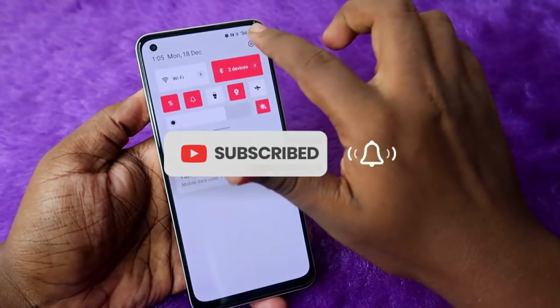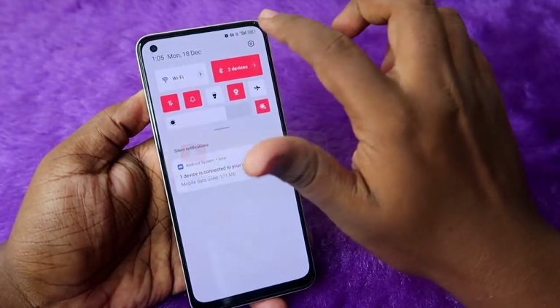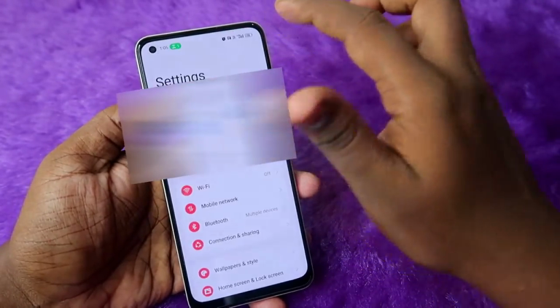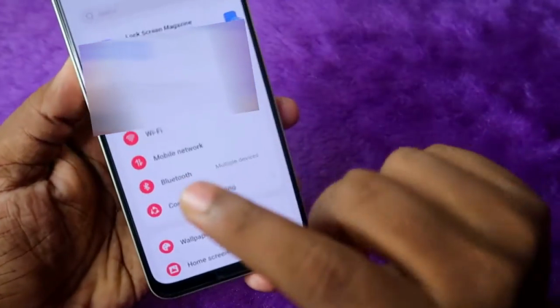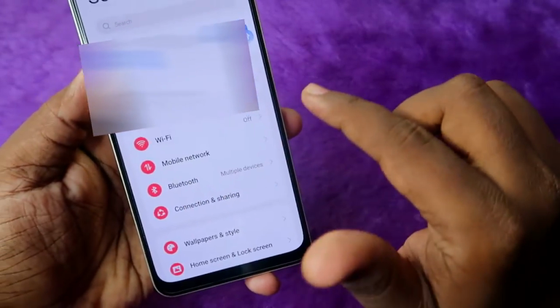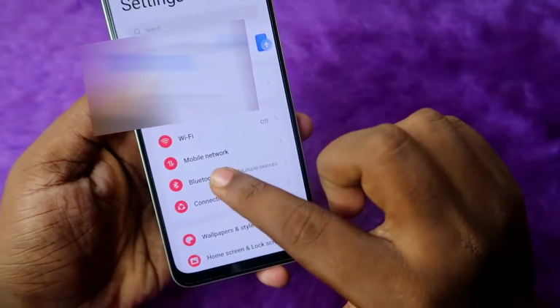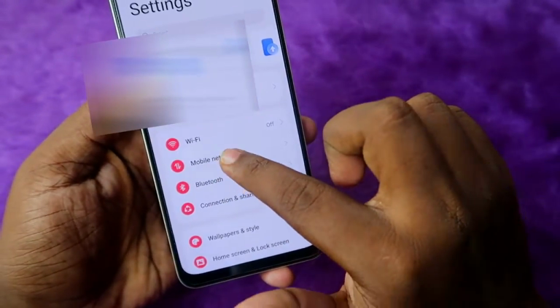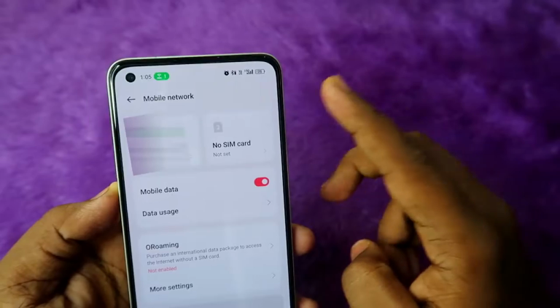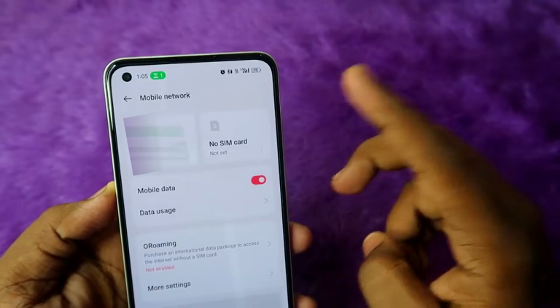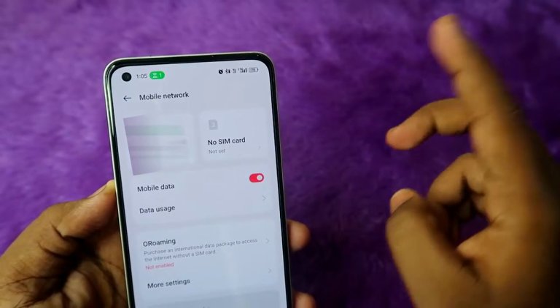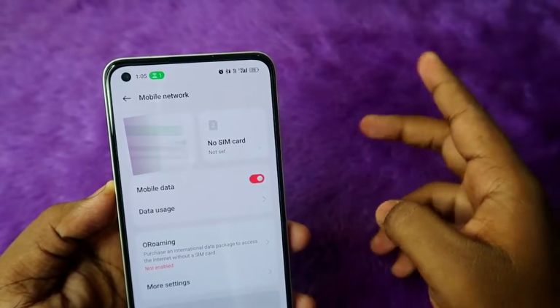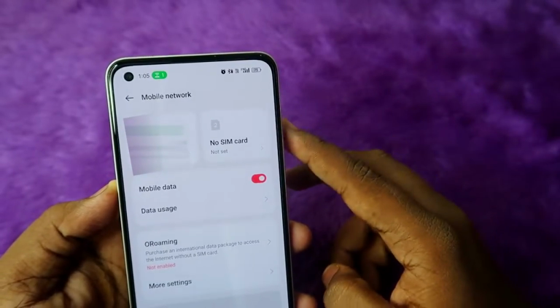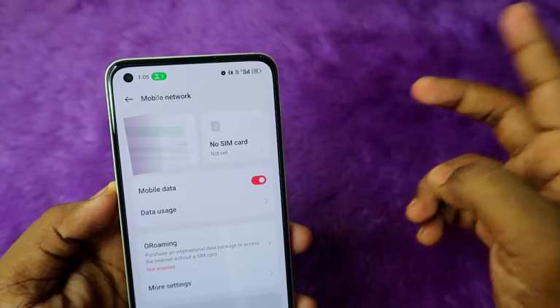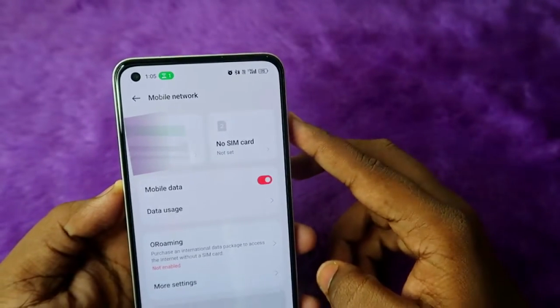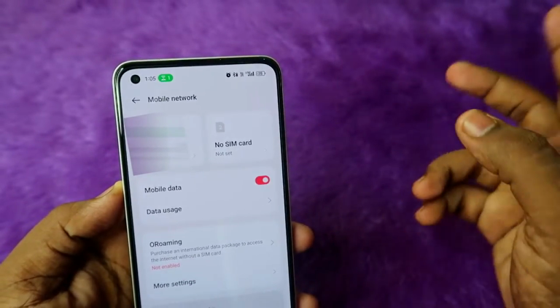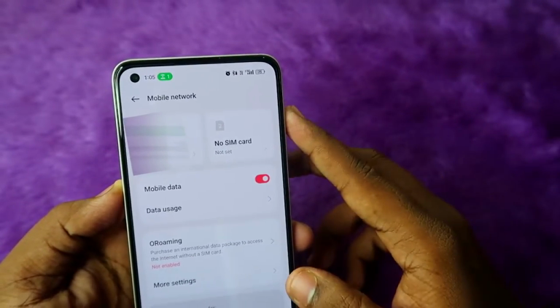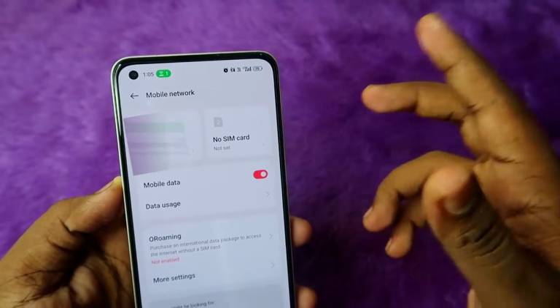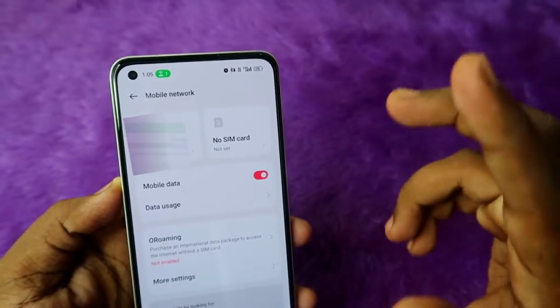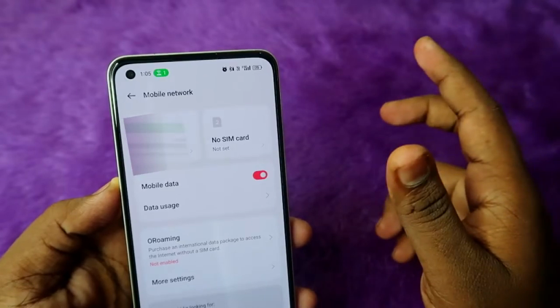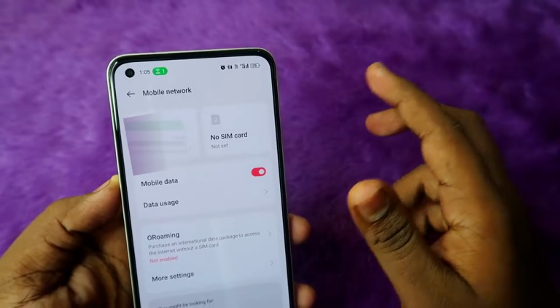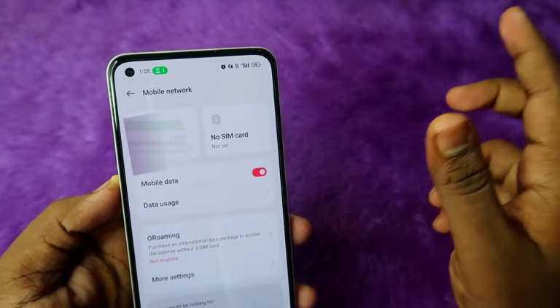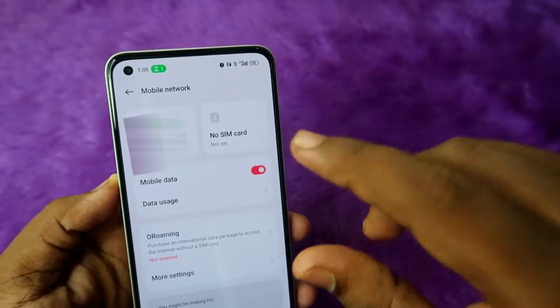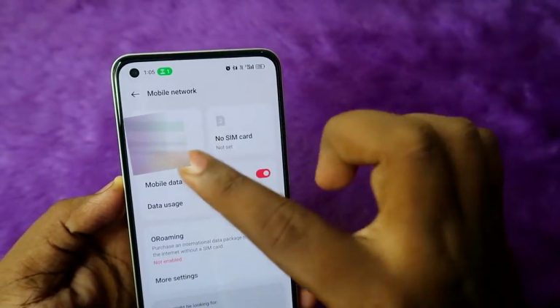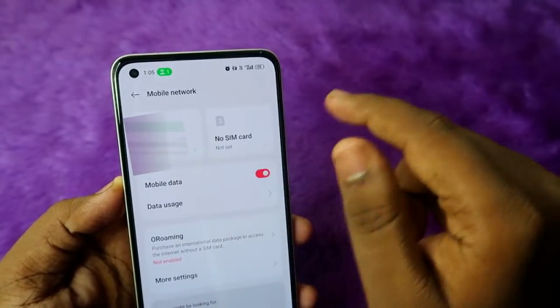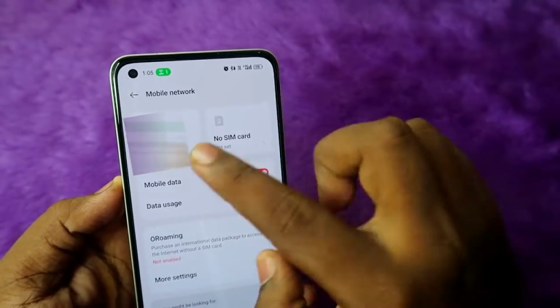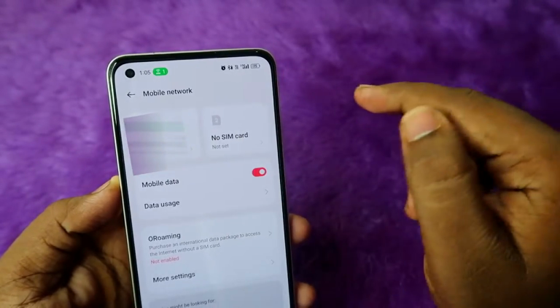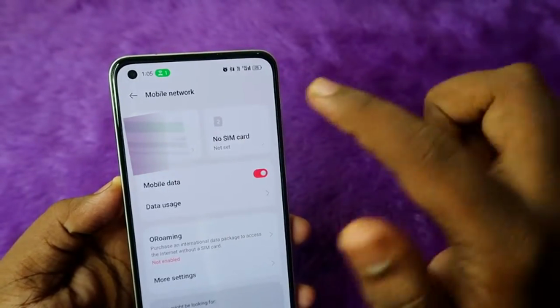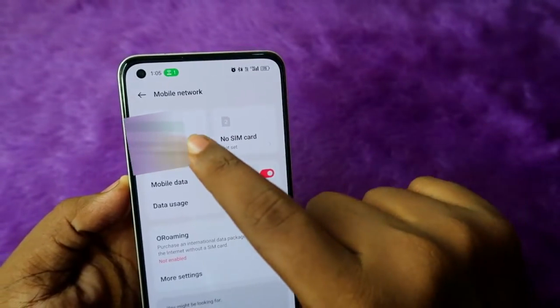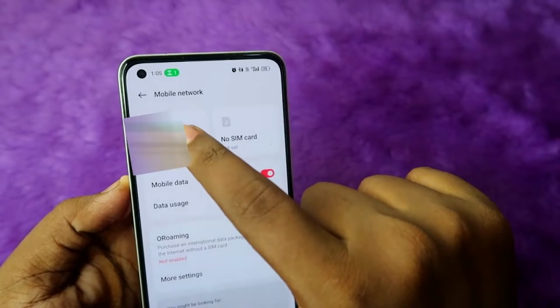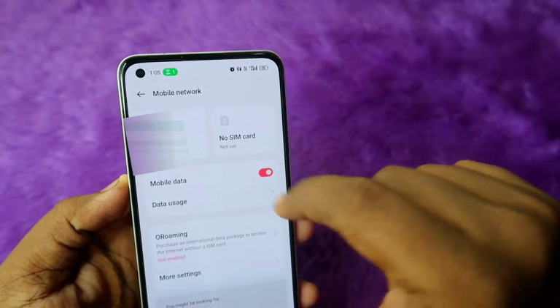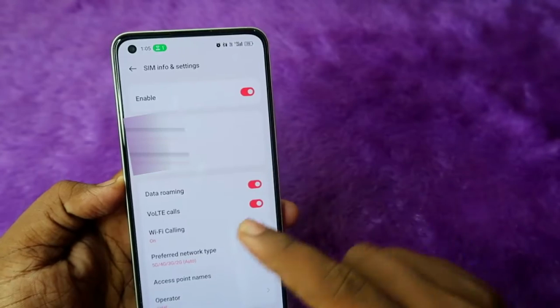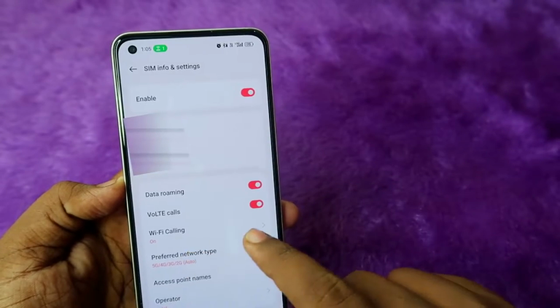Go to Settings and click on Mobile Network. If you are using a dual SIM, decide for which network you are going to turn off Wi-Fi calling. Based on that, select the particular SIM — whether it's SIM 1 or SIM 2.